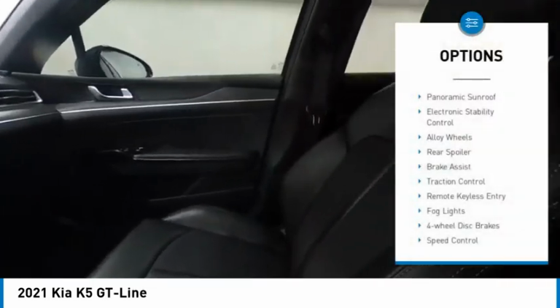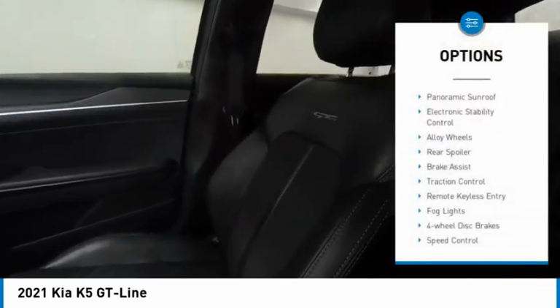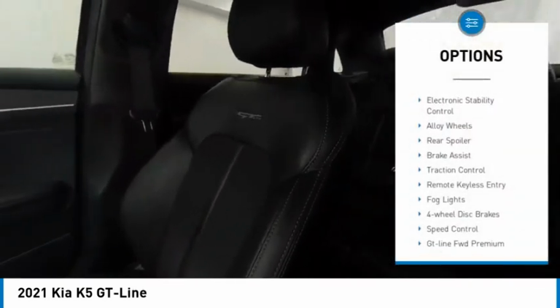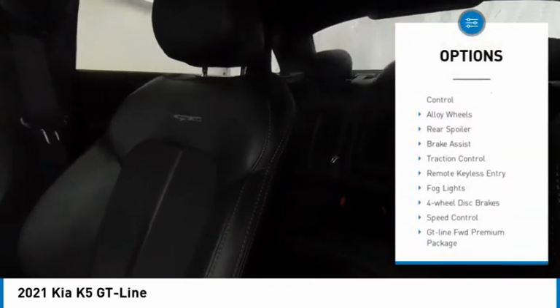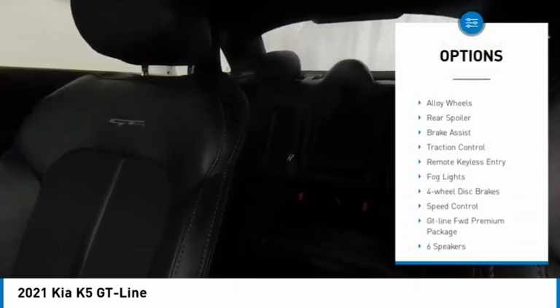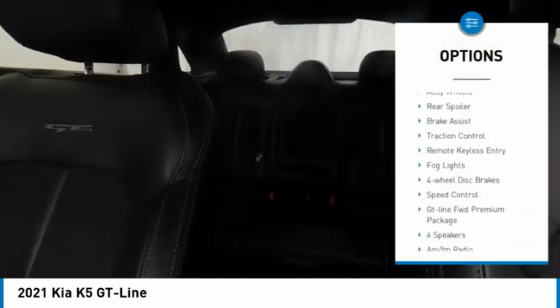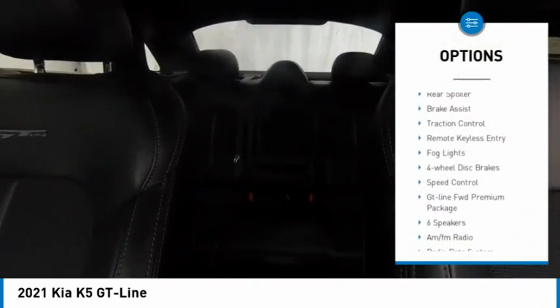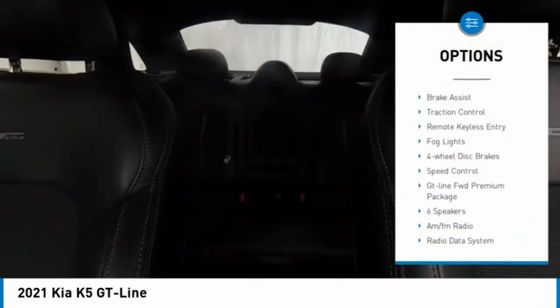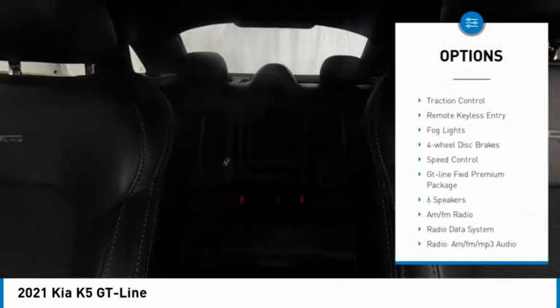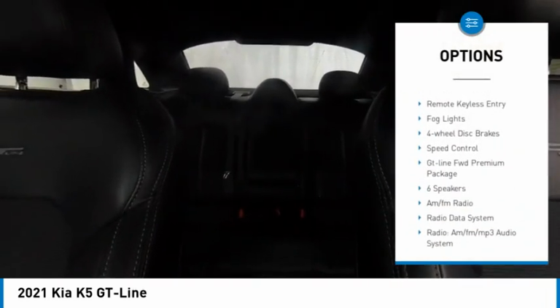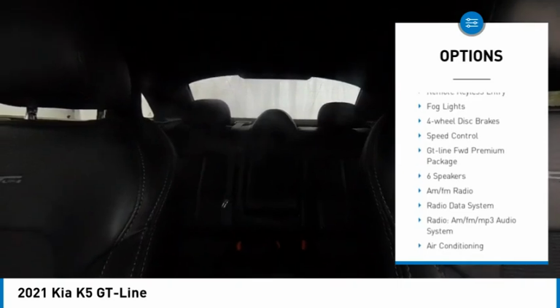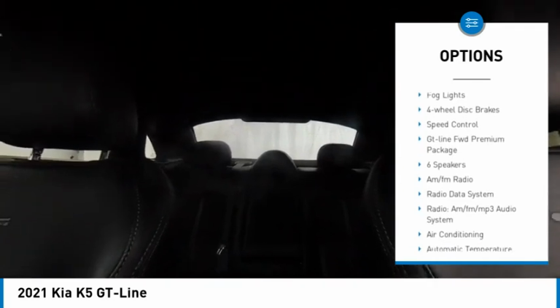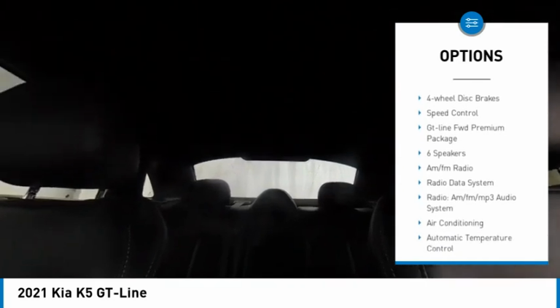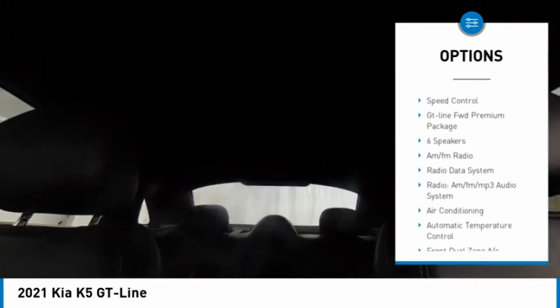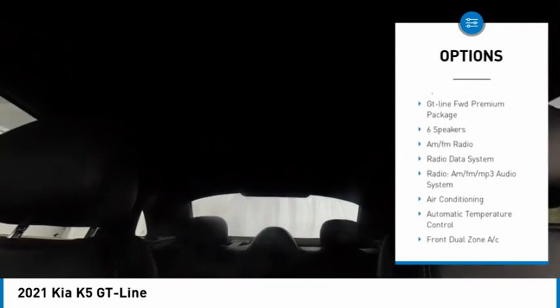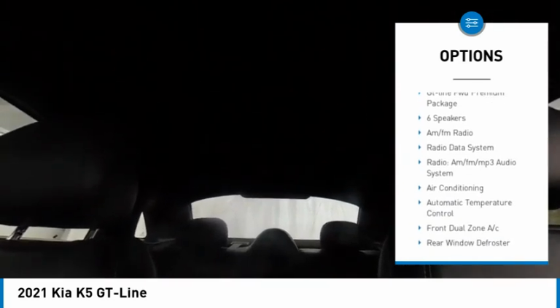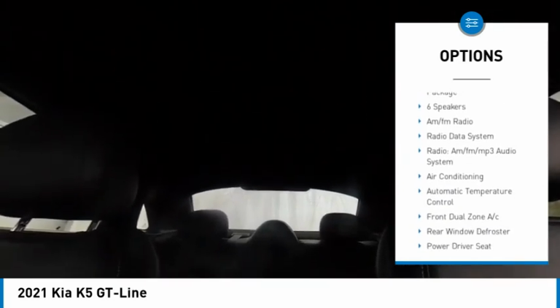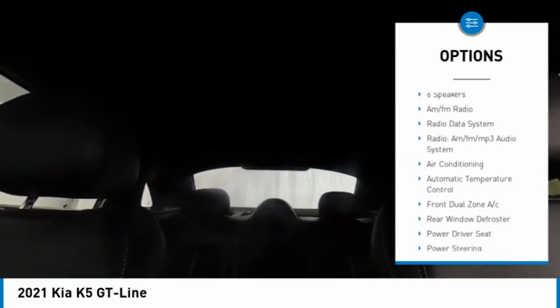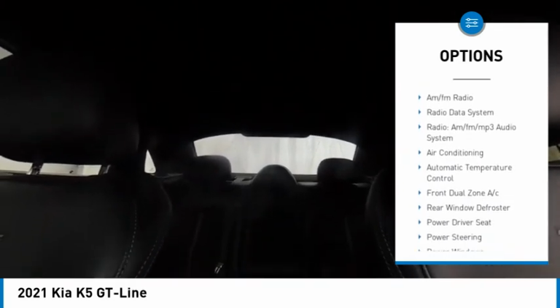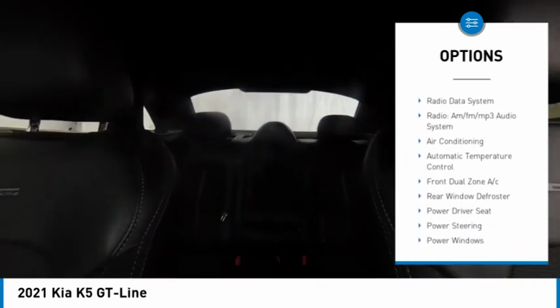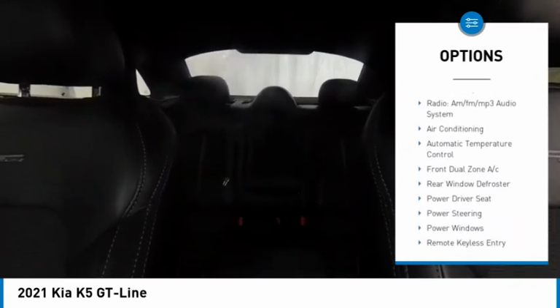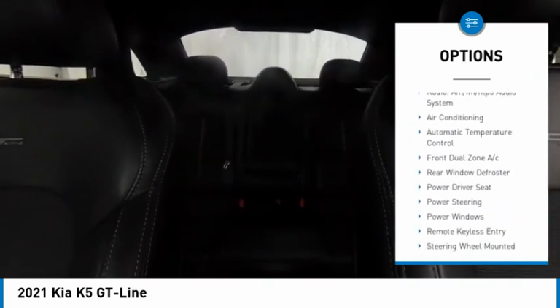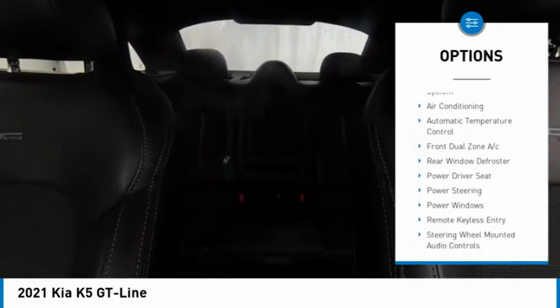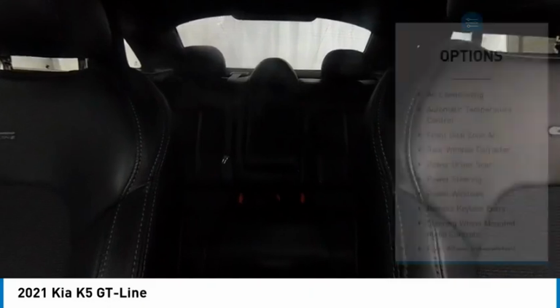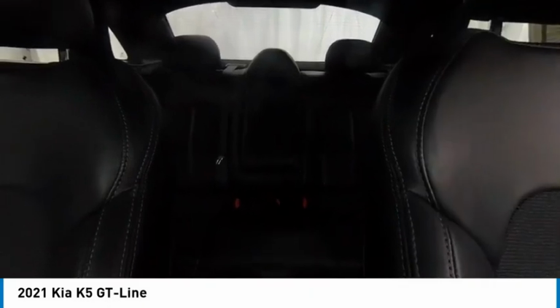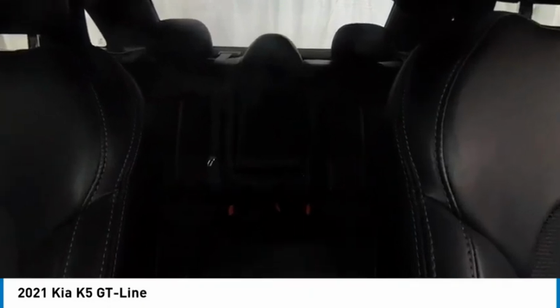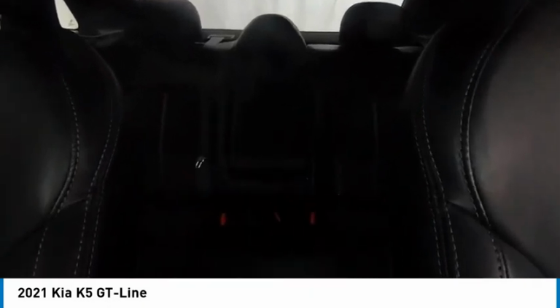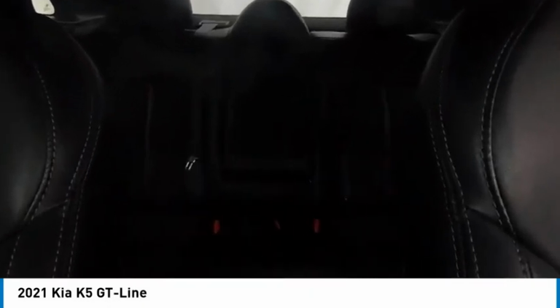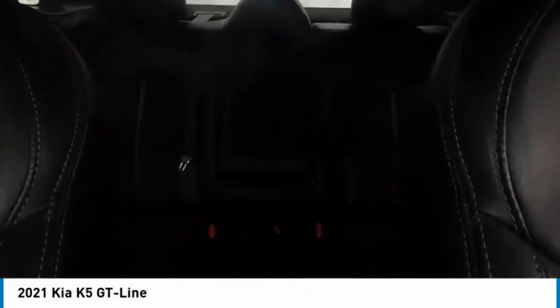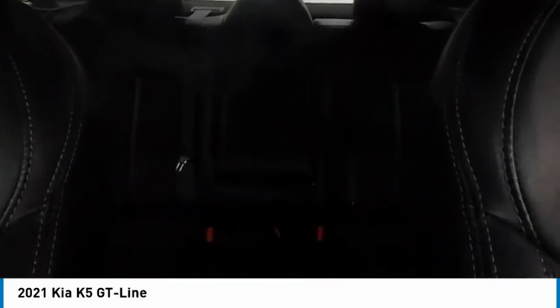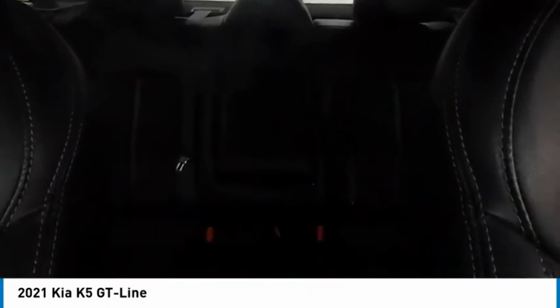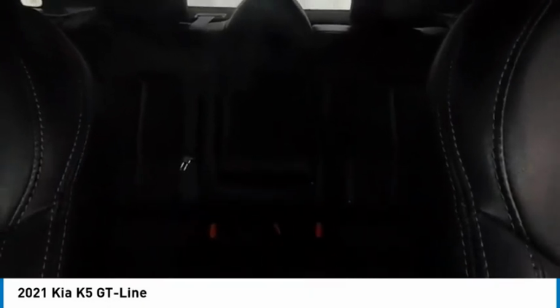Panoramic sunroof, electronic stability control, alloy wheels, rear spoiler, brake assist, traction control, remote keyless entry, fog lights, four-wheel disc brakes, speed control.